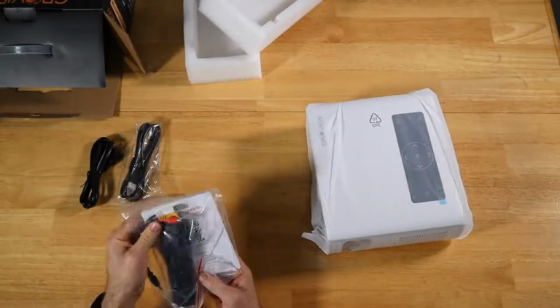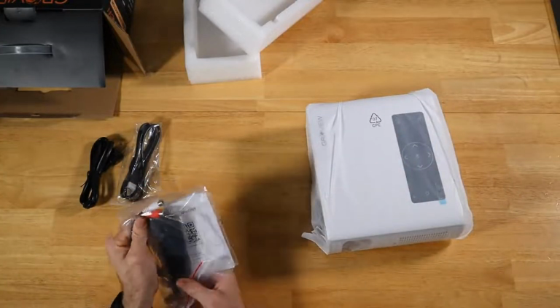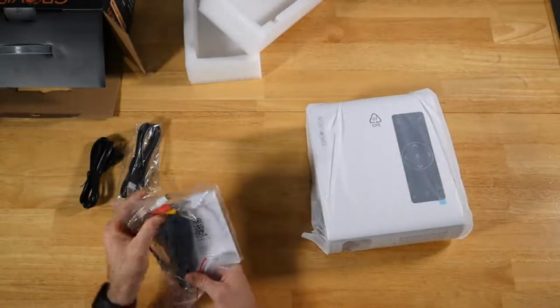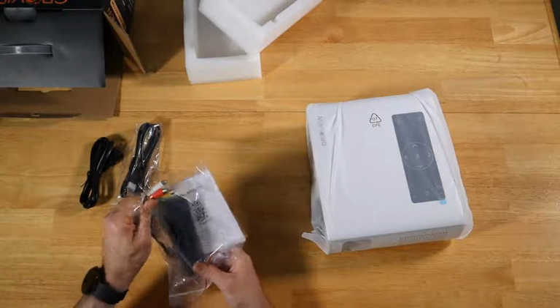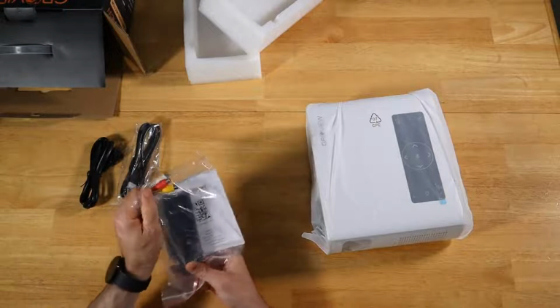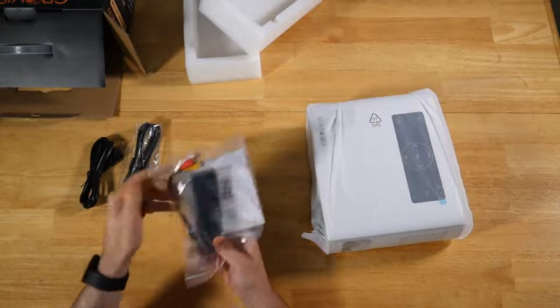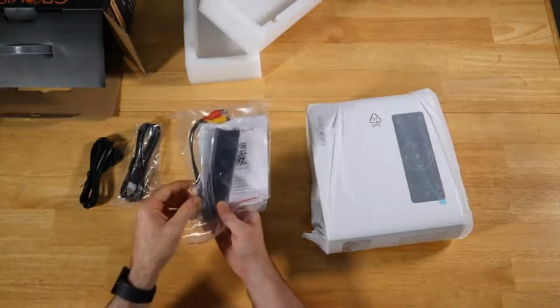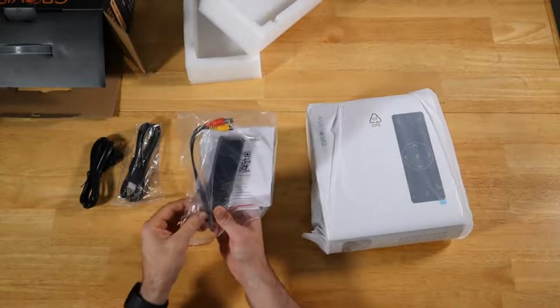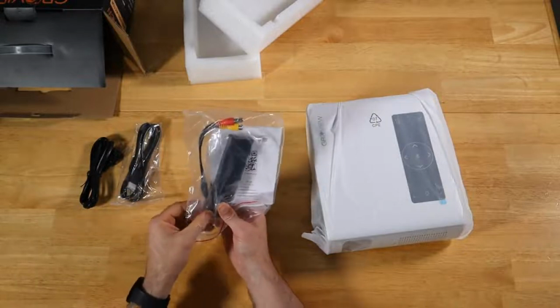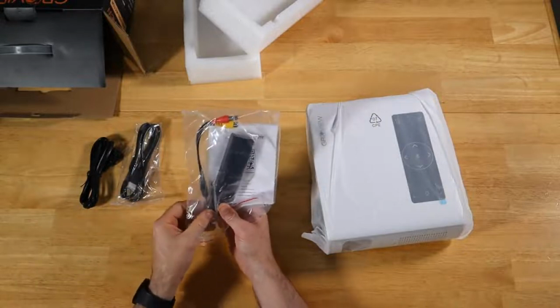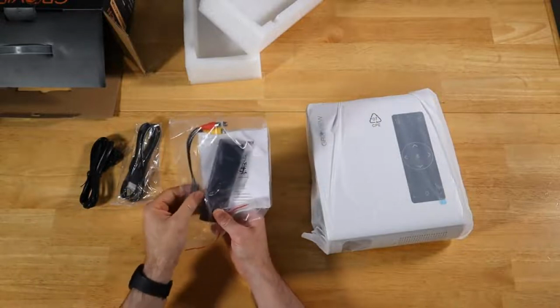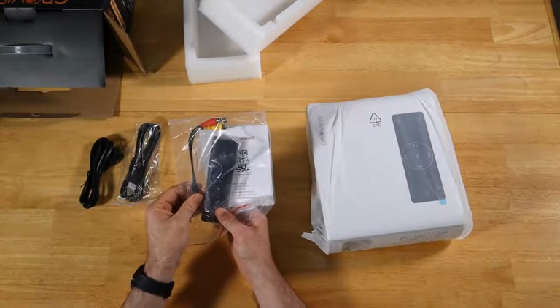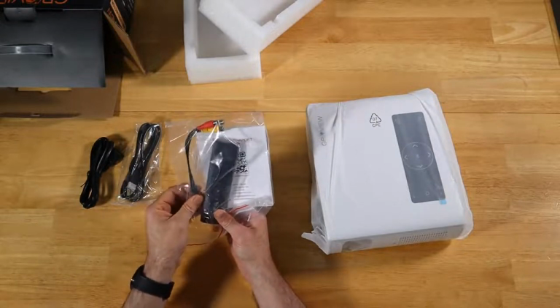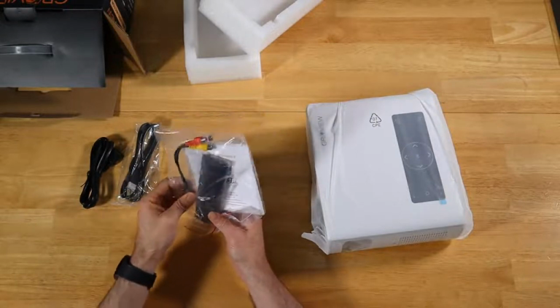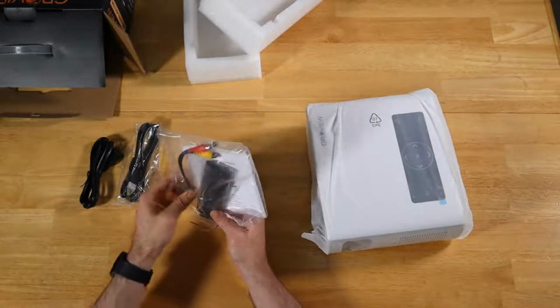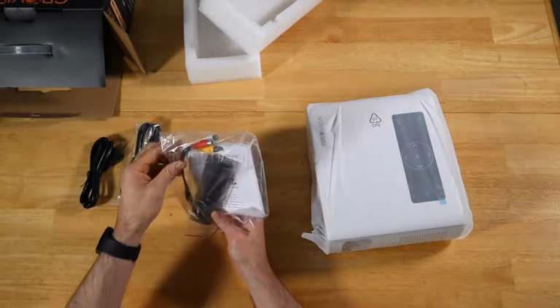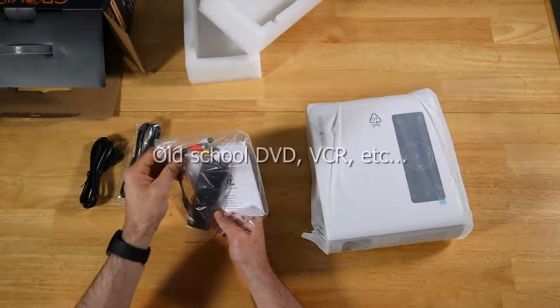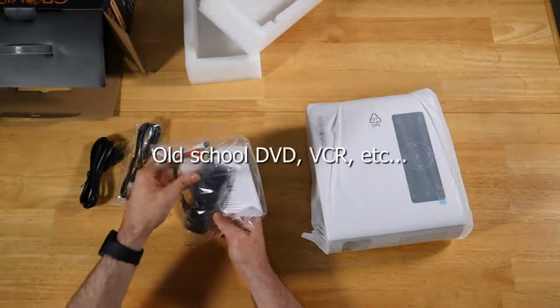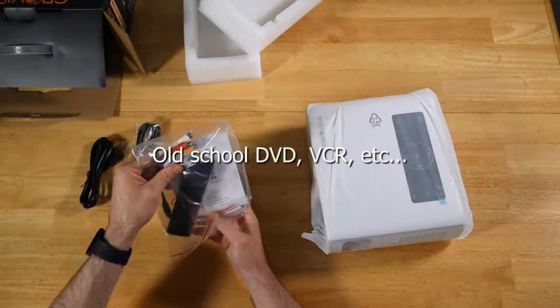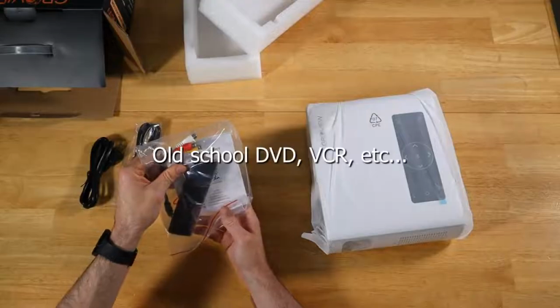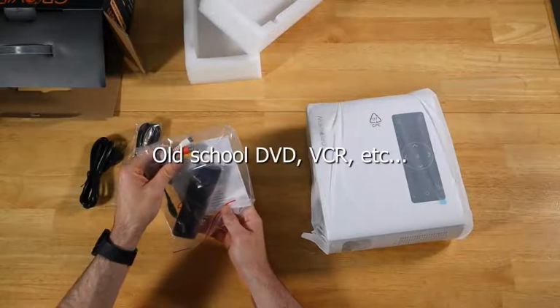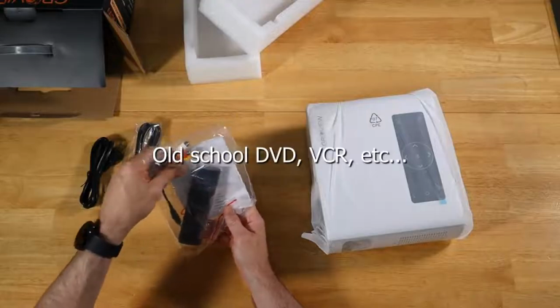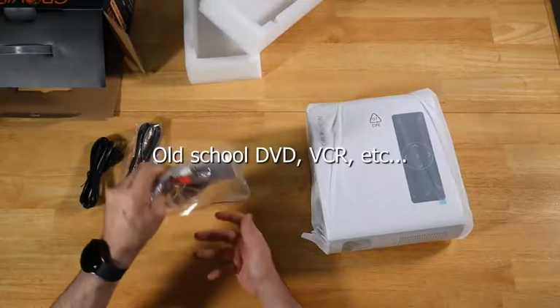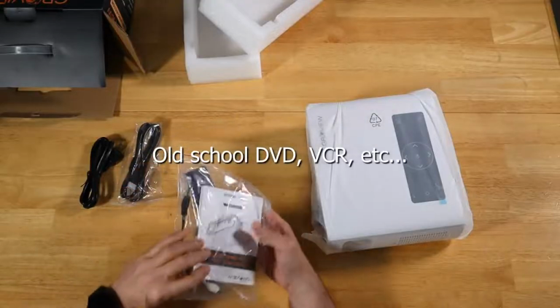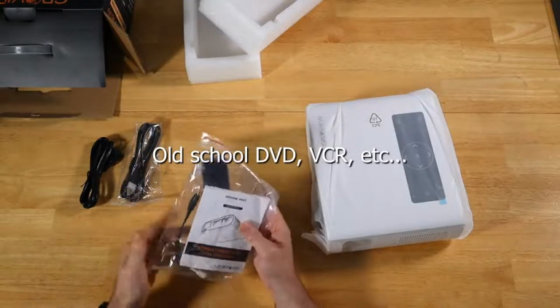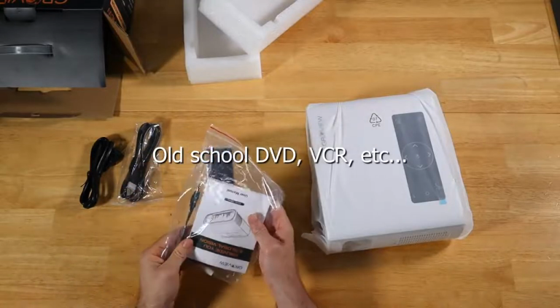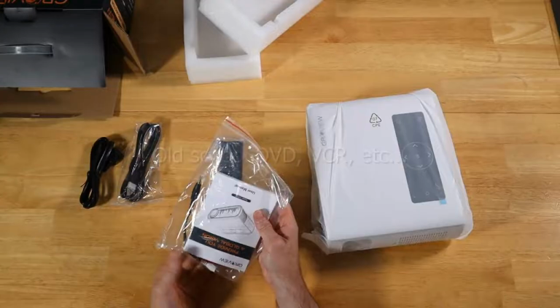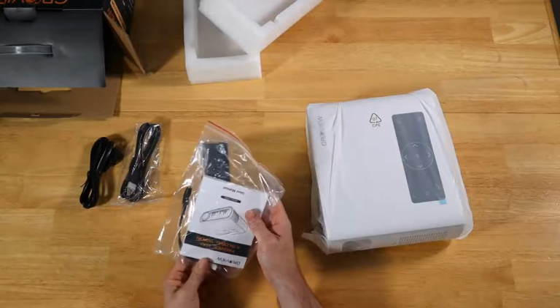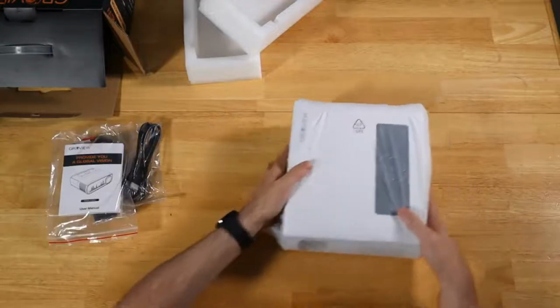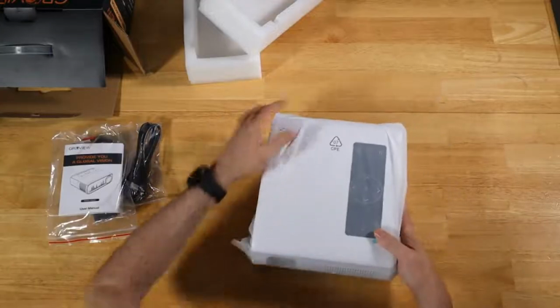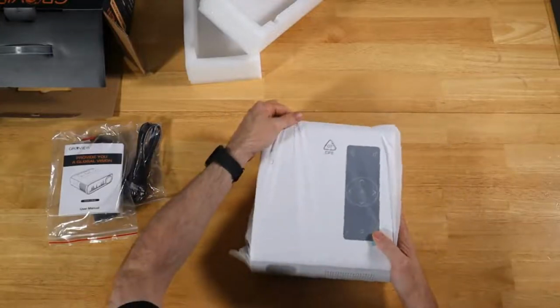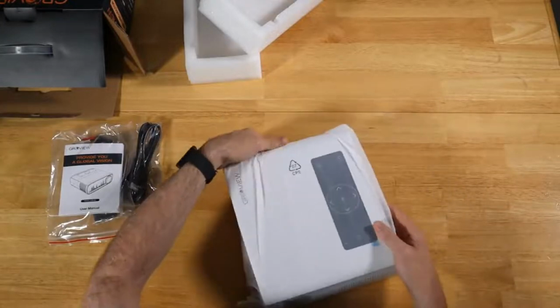We also get a remote. We got your usual composite cable adapter in case you want to plug in some old video game systems and whatnot. This also supports mirror cast. Let's see the projector itself.